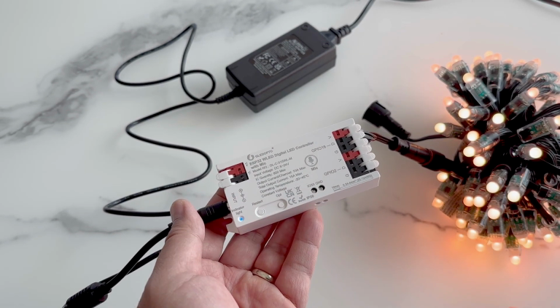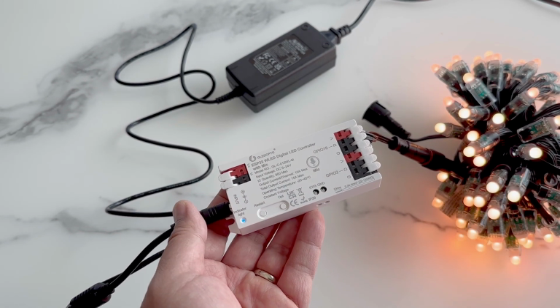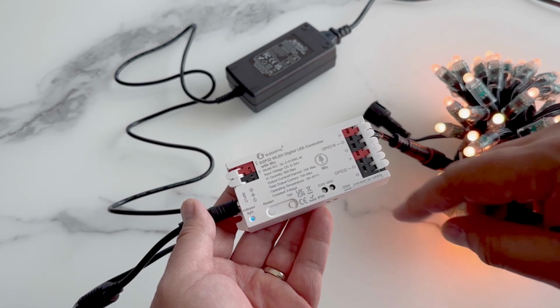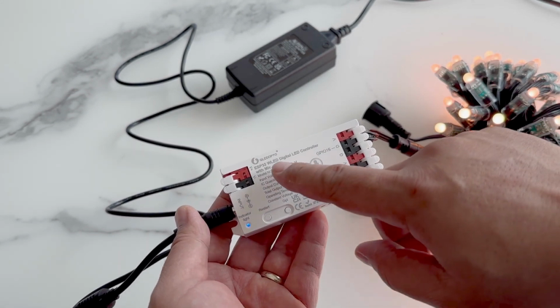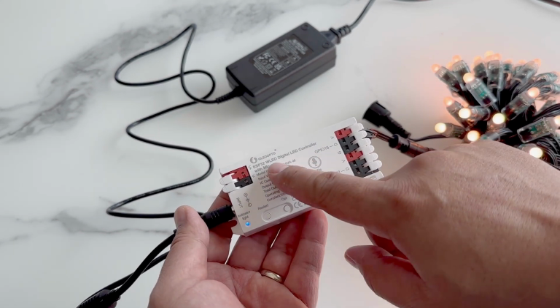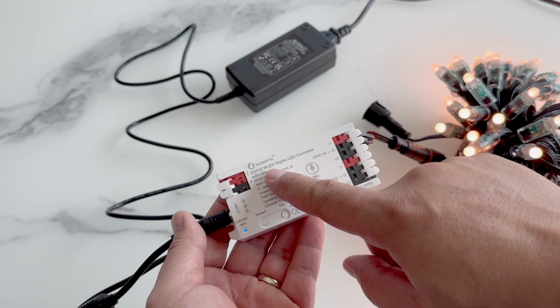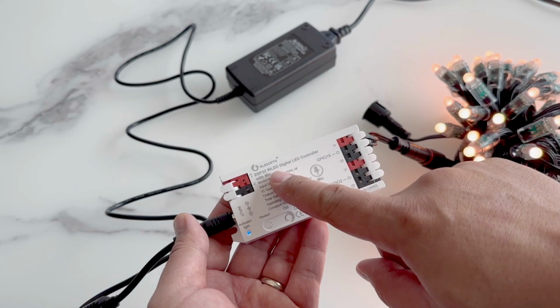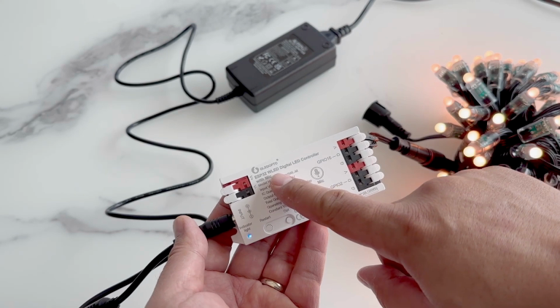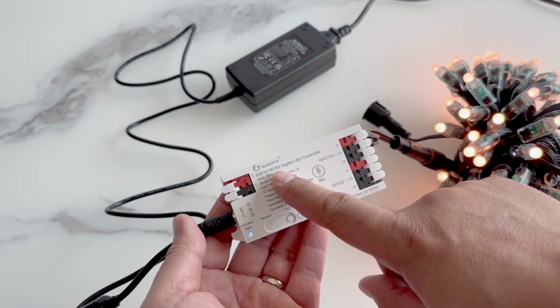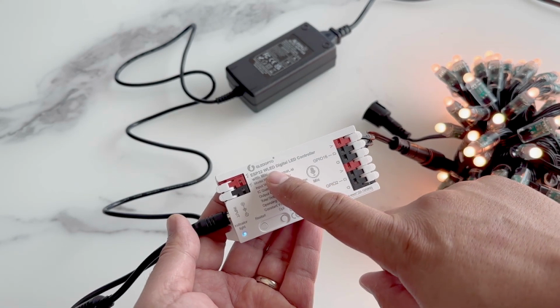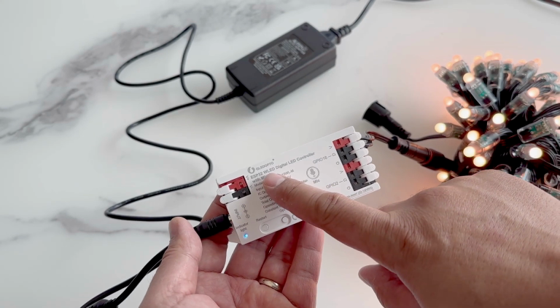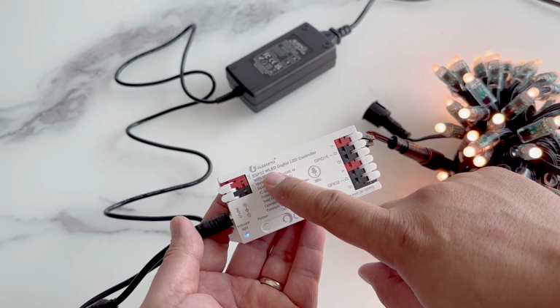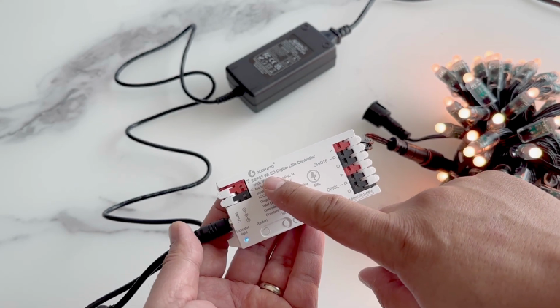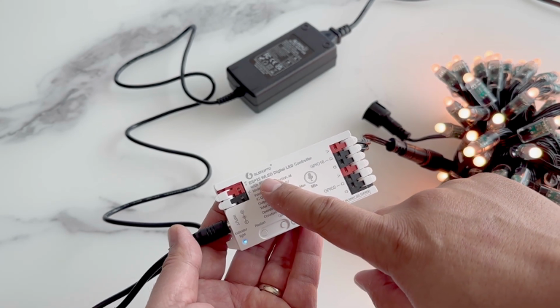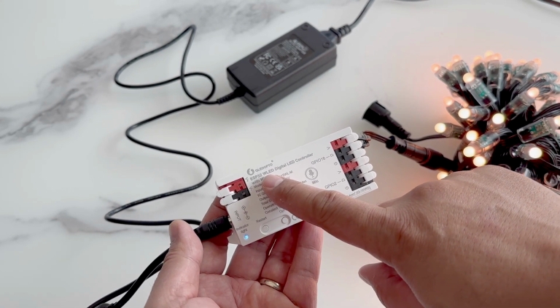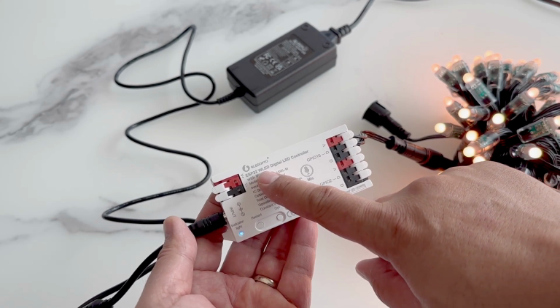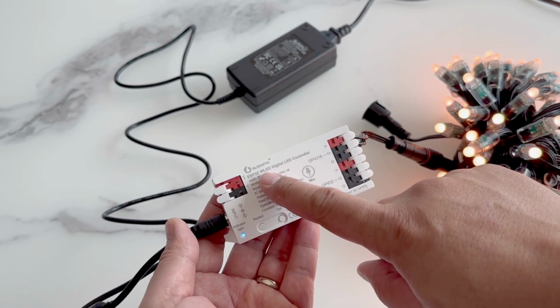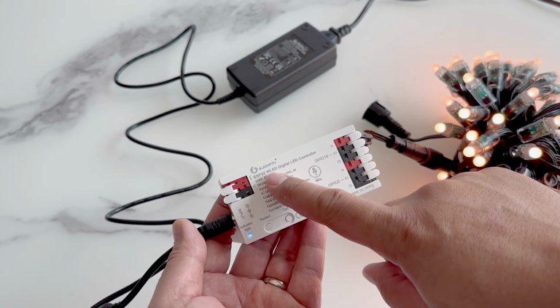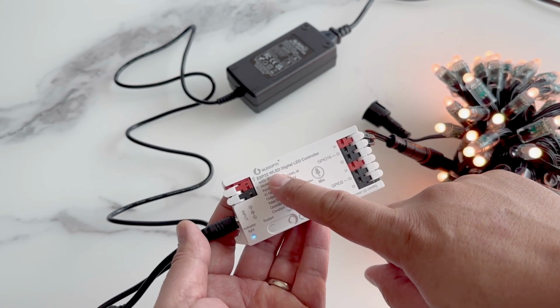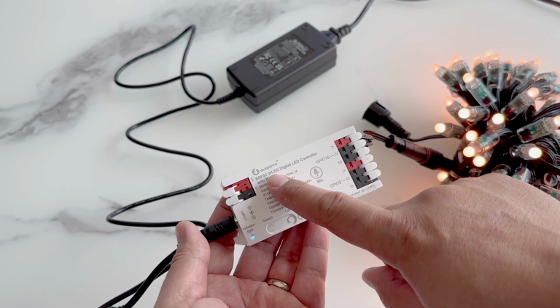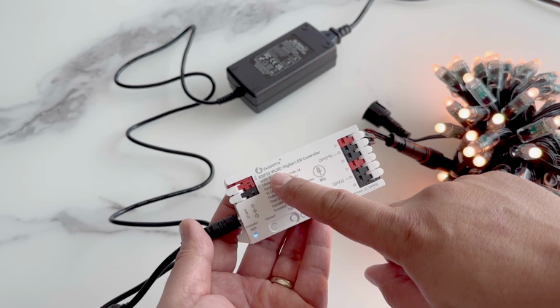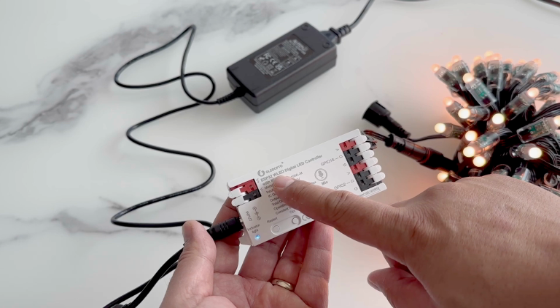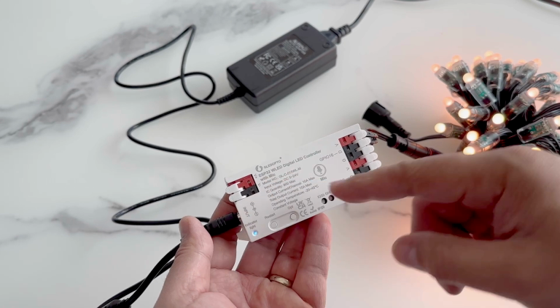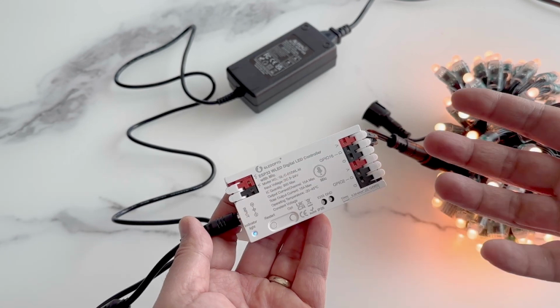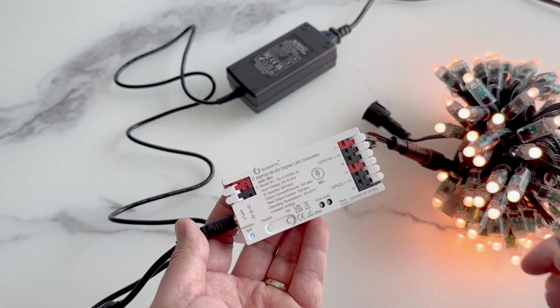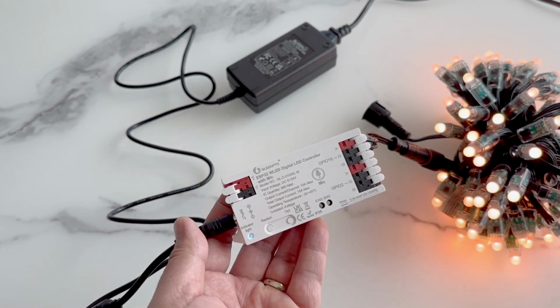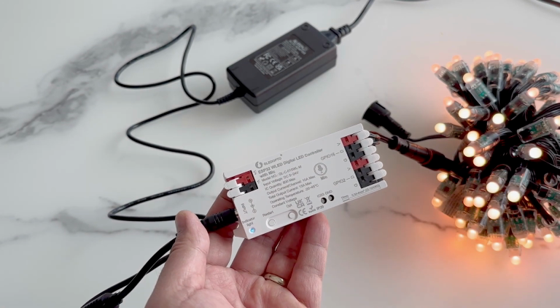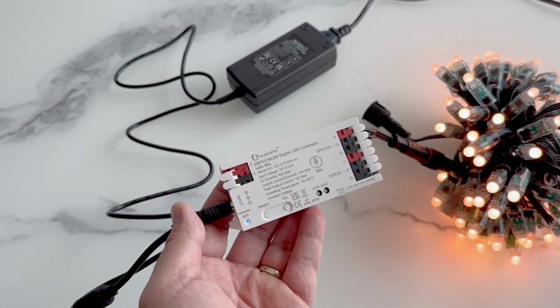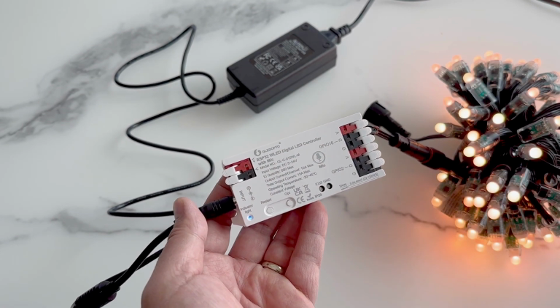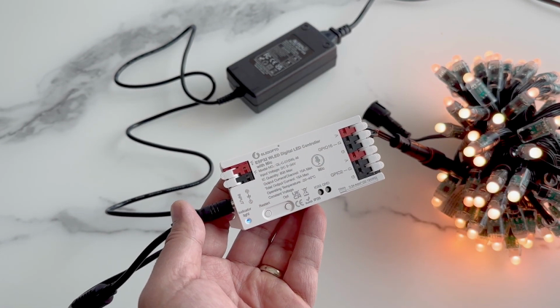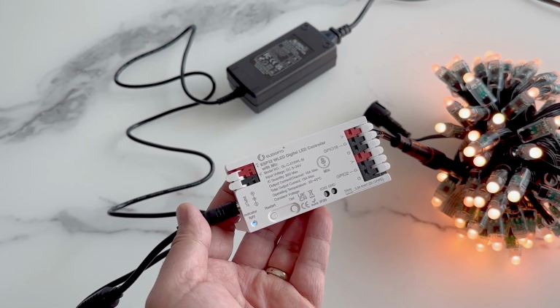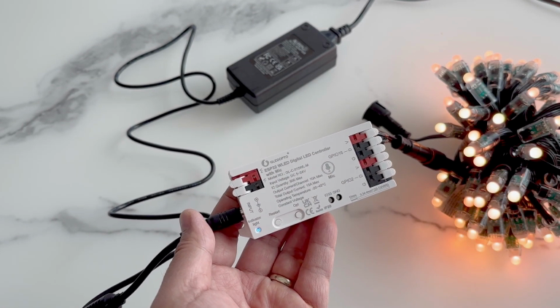One of my favorite things about this controller is it supports WLED. WLED is an open source software that provides all the functionality for the lights, including the interface and the pre-programmed effects.